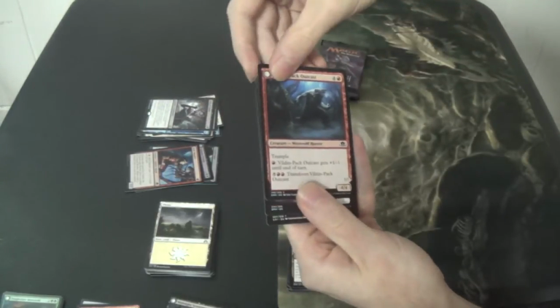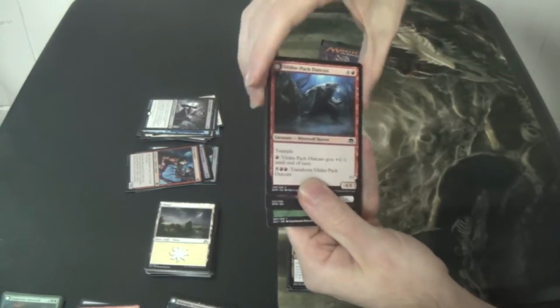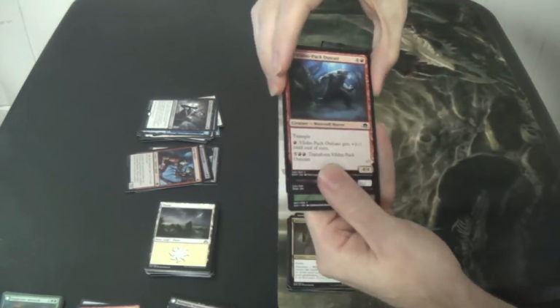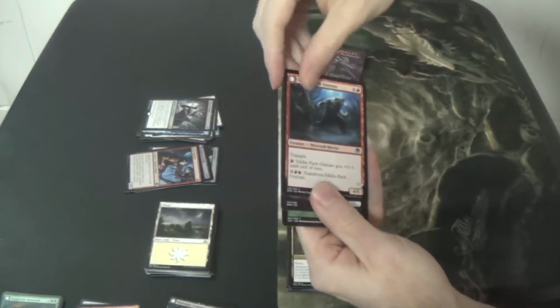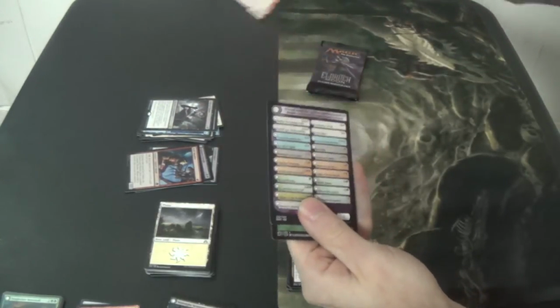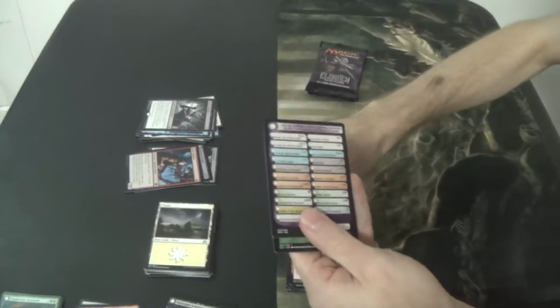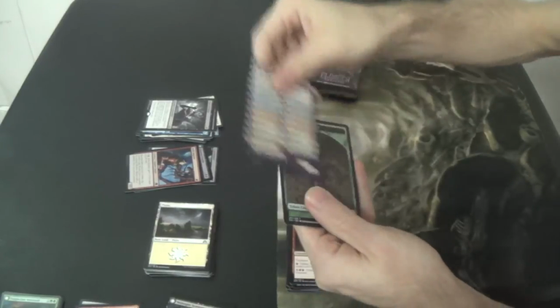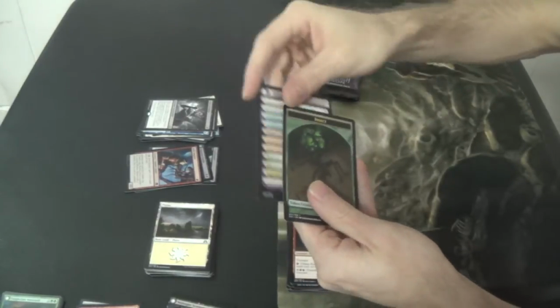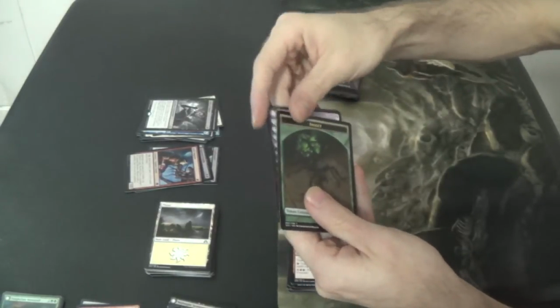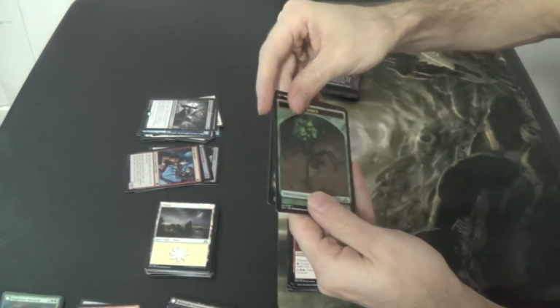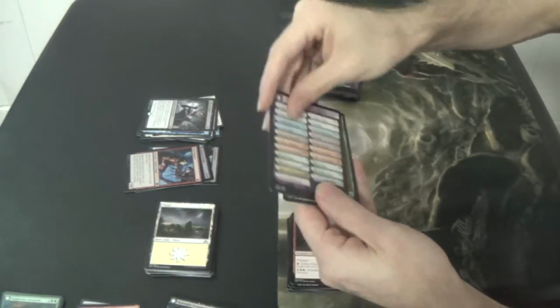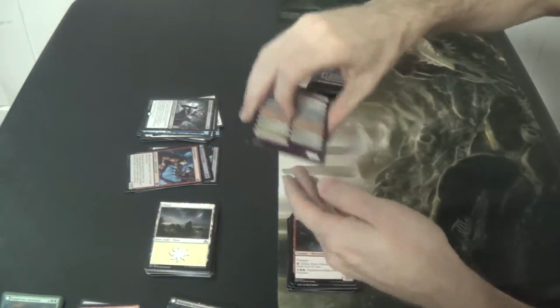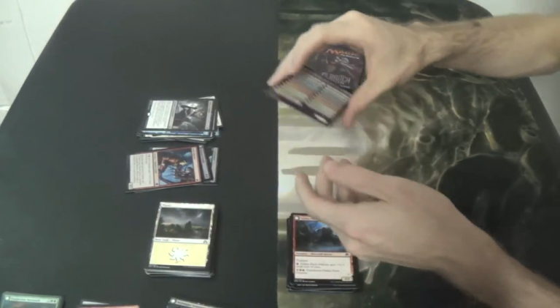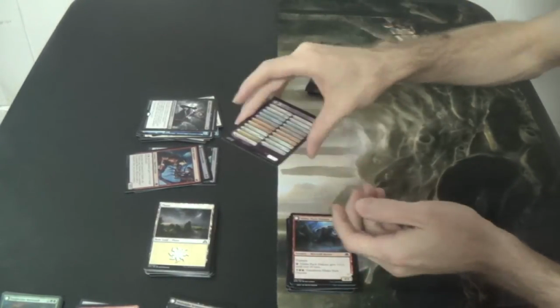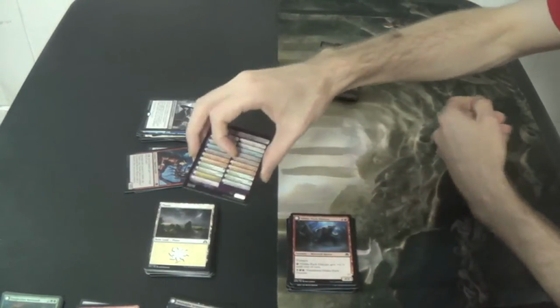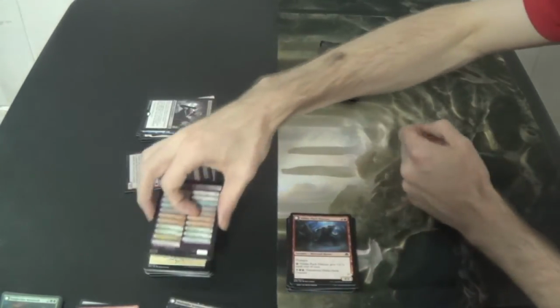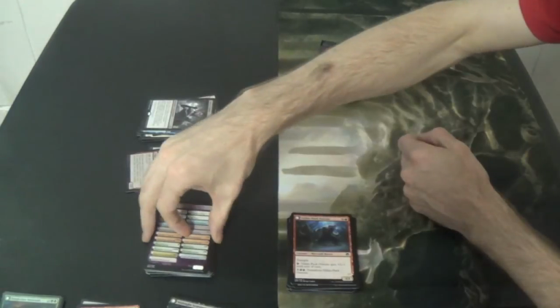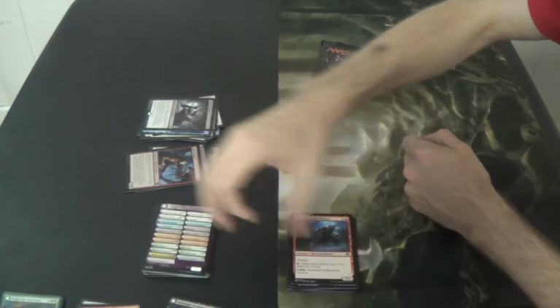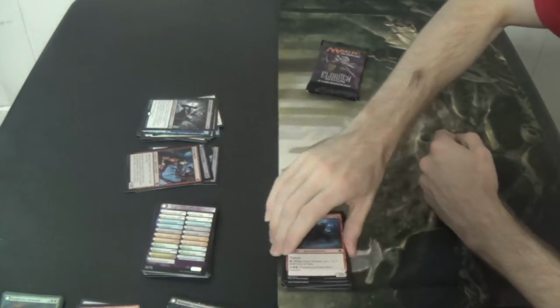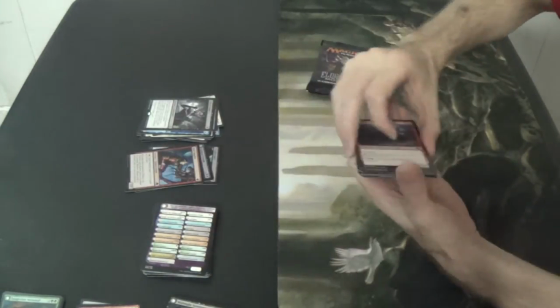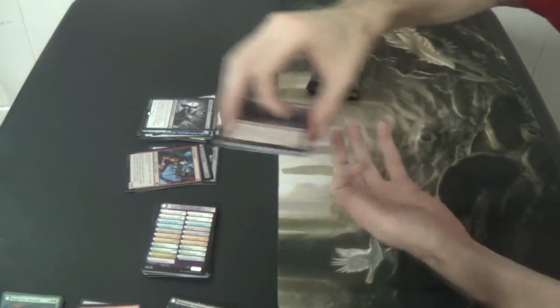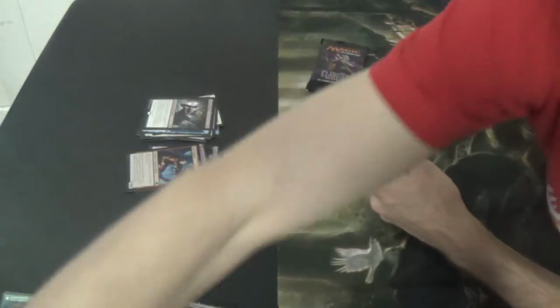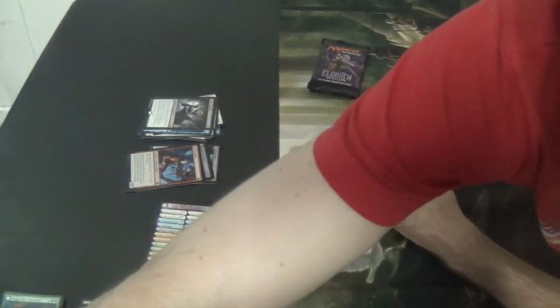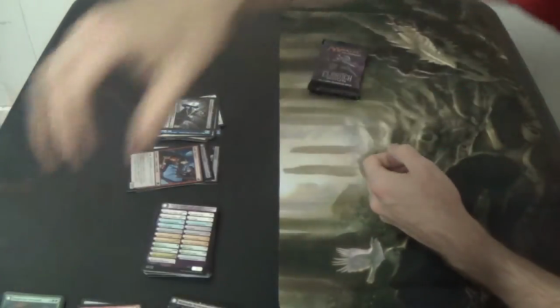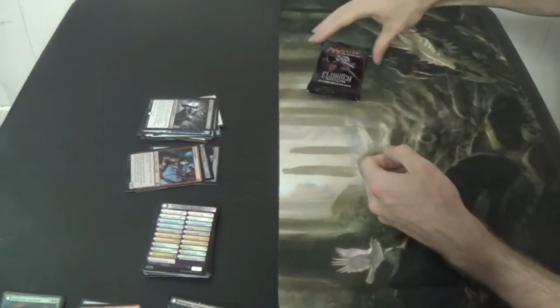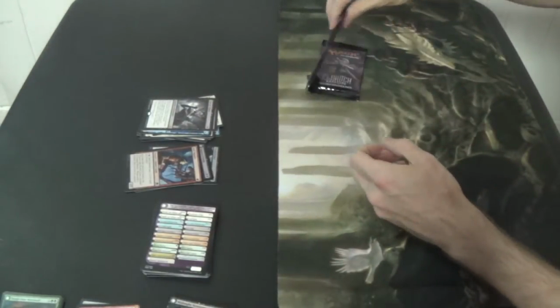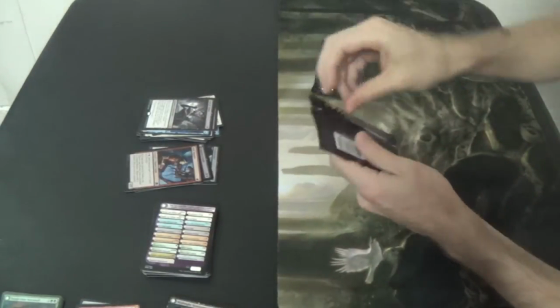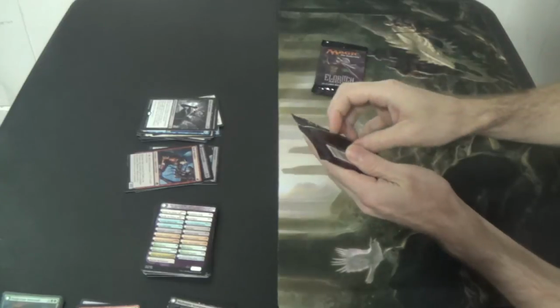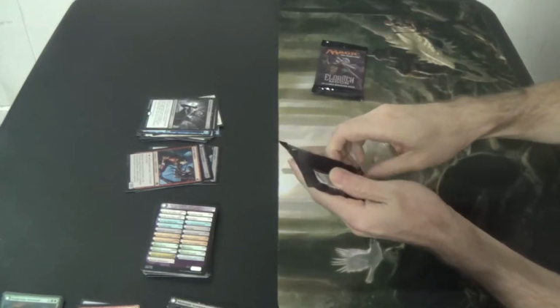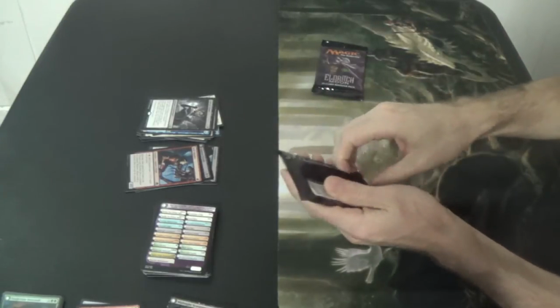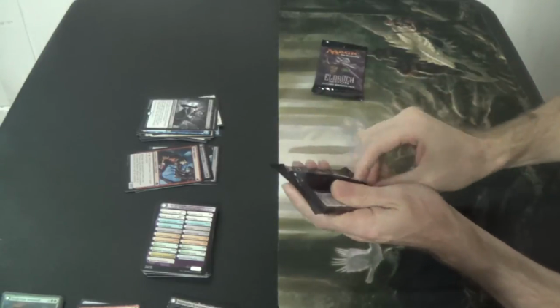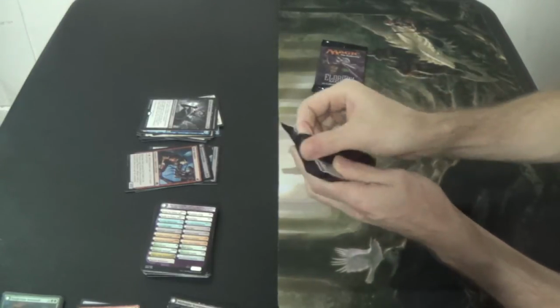And then Voldaren Pariah — yep, seems good. Our spiders for Ishkana — wait, spiders for Ishkana, not insects. Ishkana, Ishkana, Ishkana.